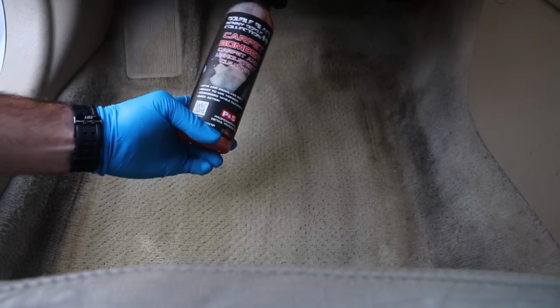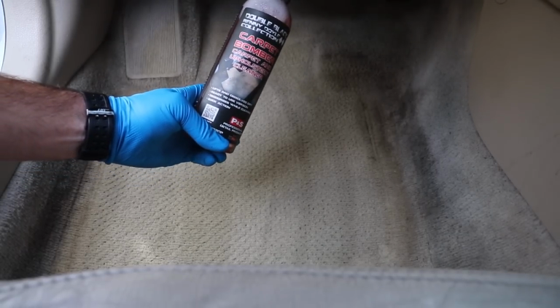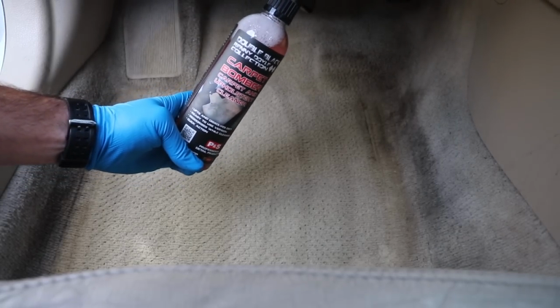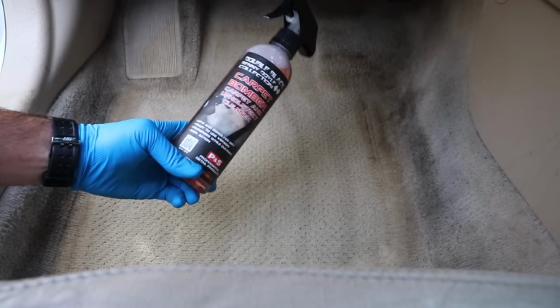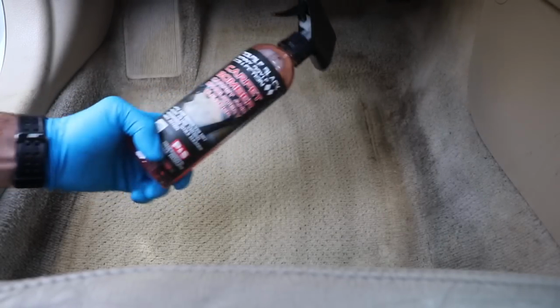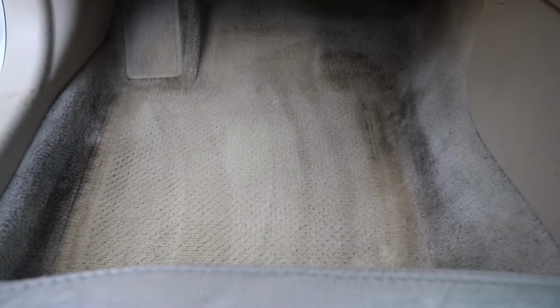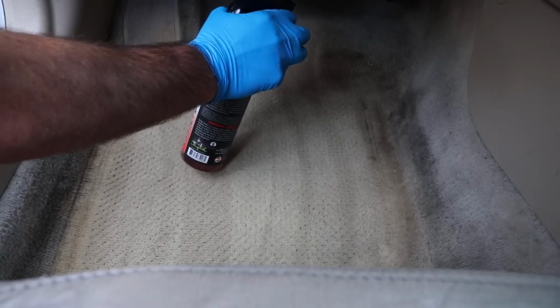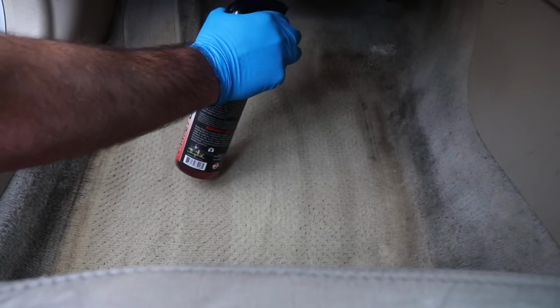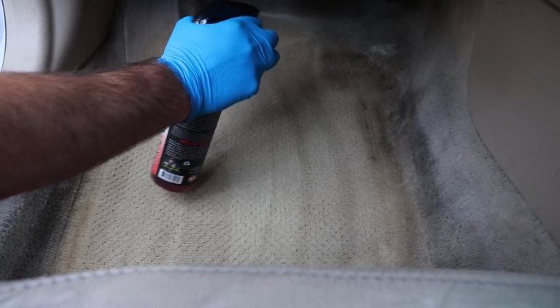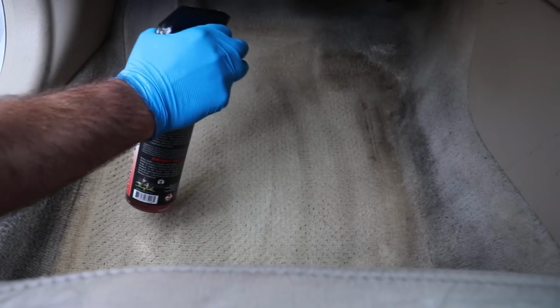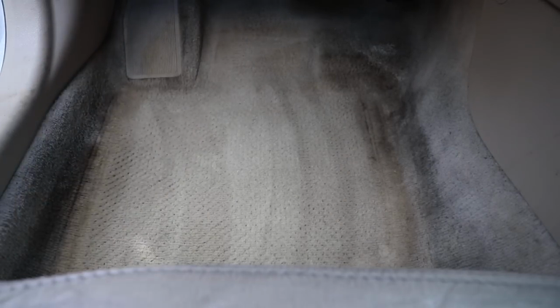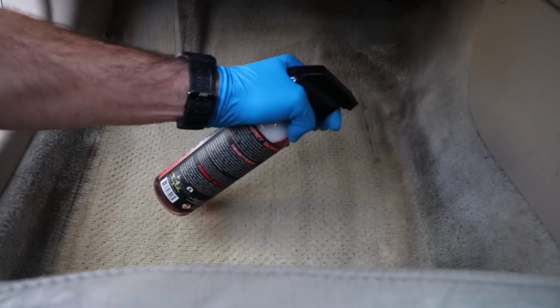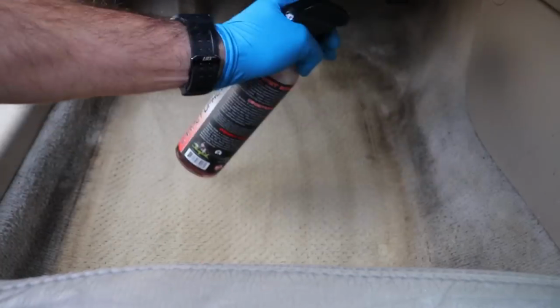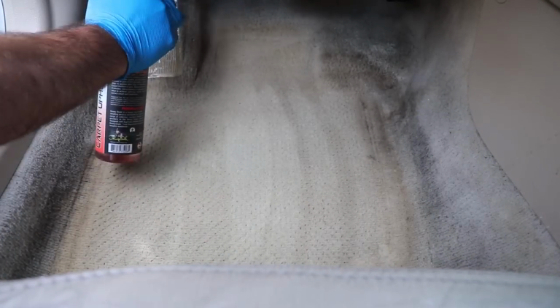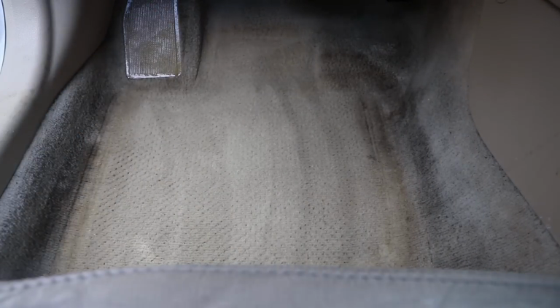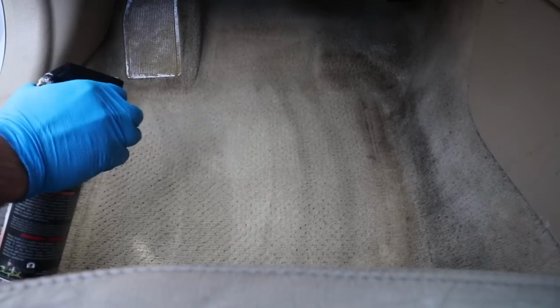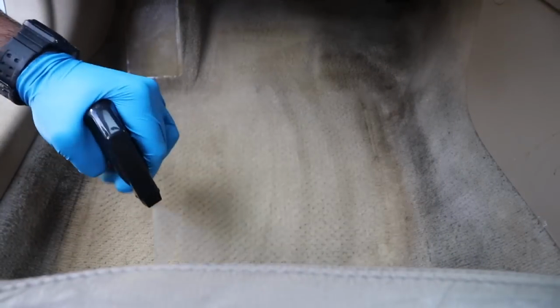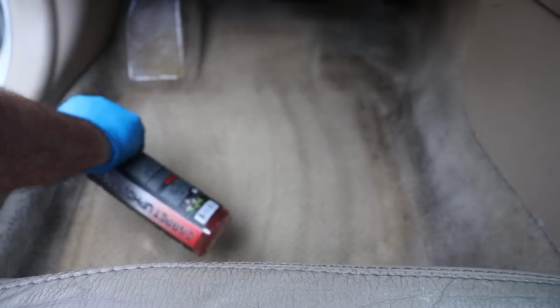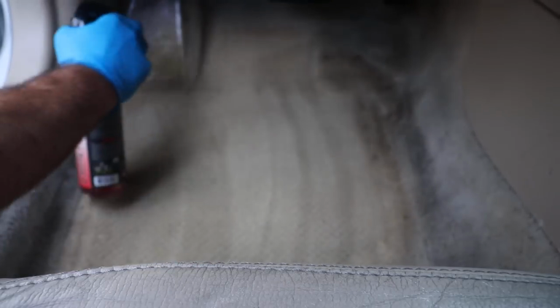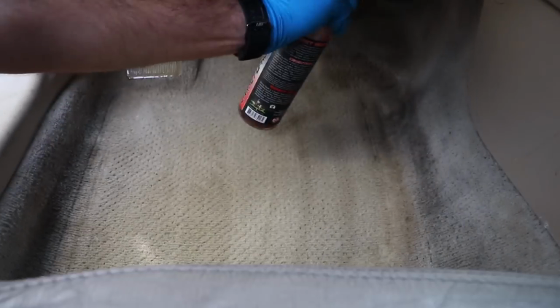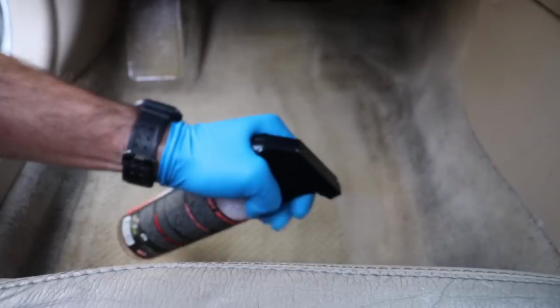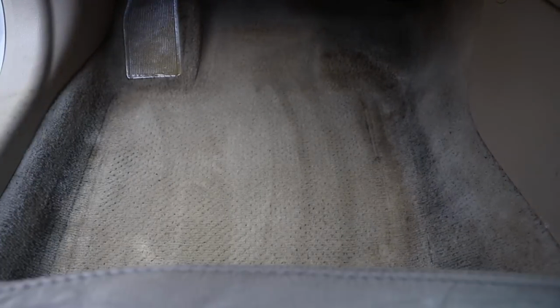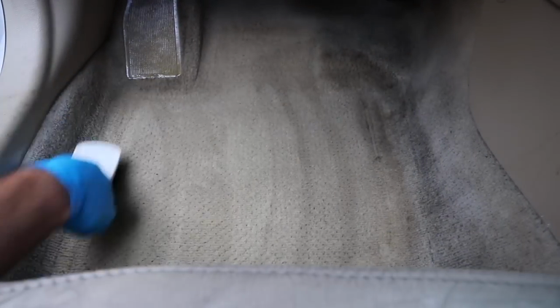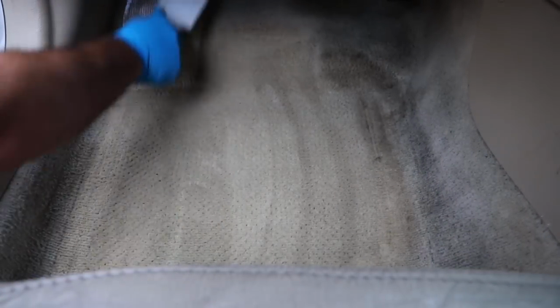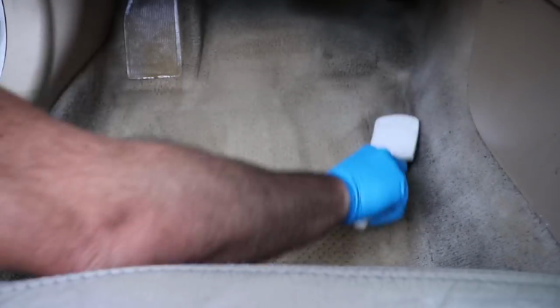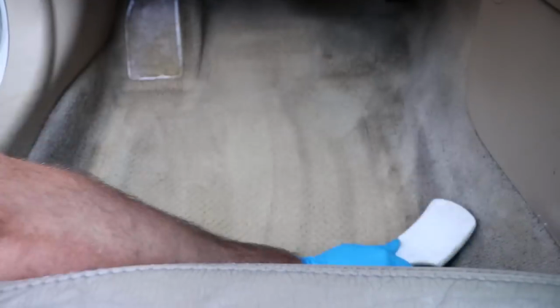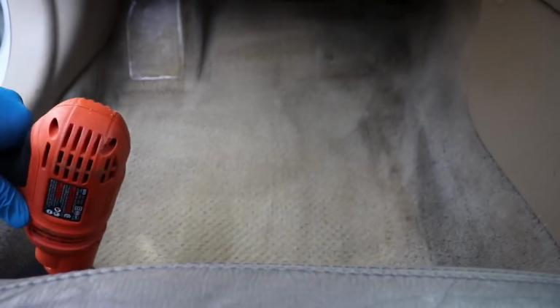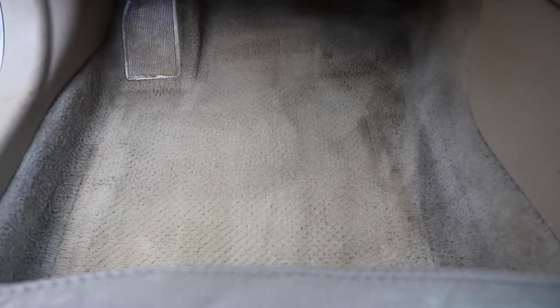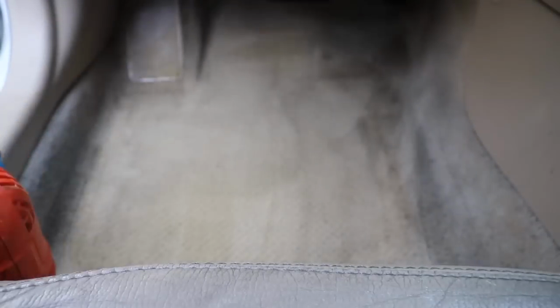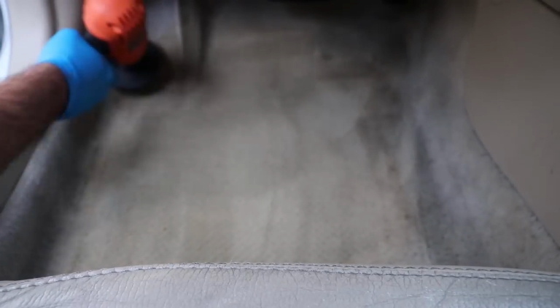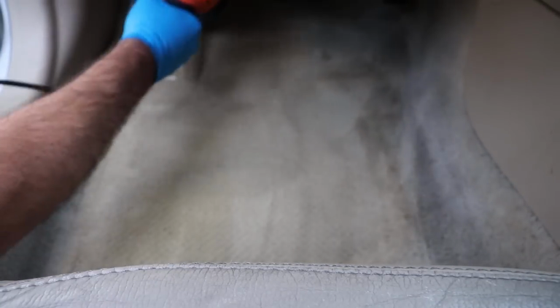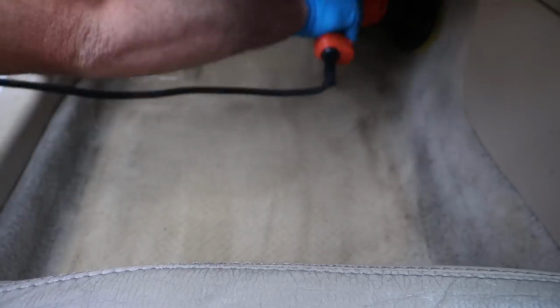We're going to be using P&S Carpet Bomber — this is an amazing carpet and upholstery cleaner. We start by vacuuming and making sure to brush these carpets really well to get all of the loose debris out before we get into steaming and extracting.